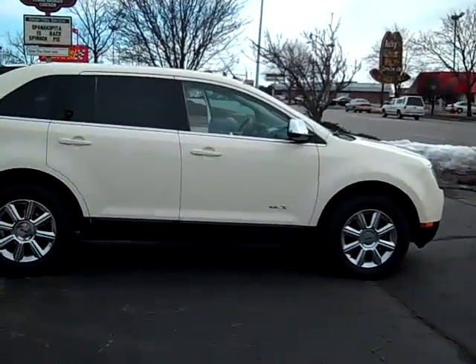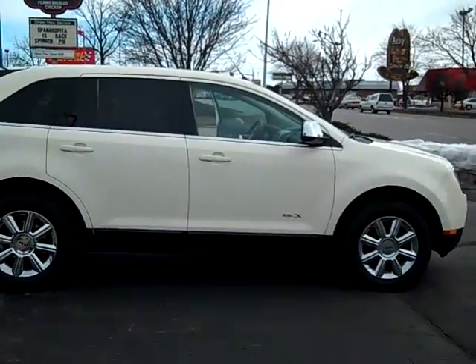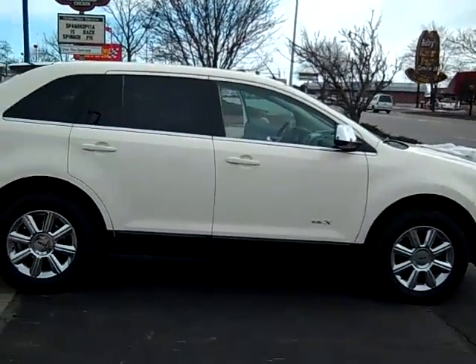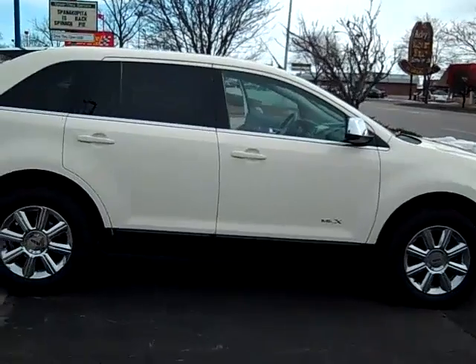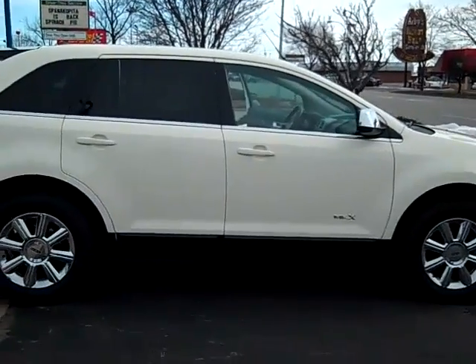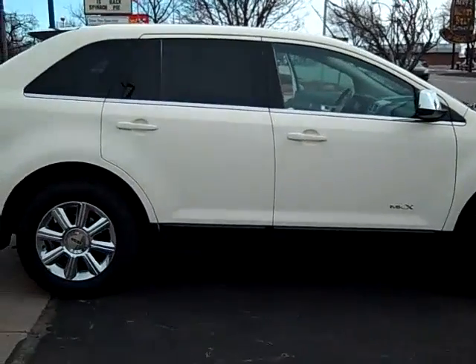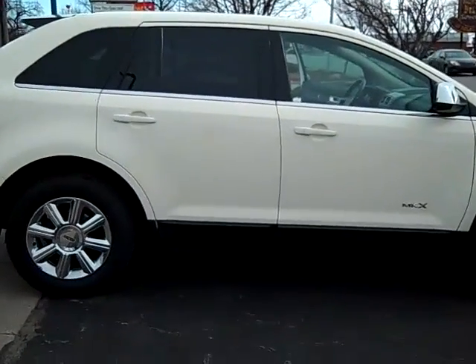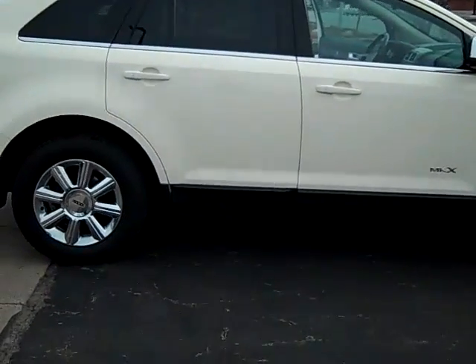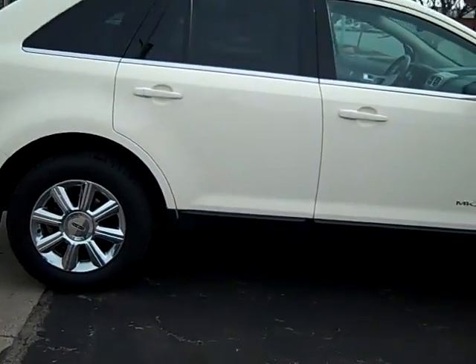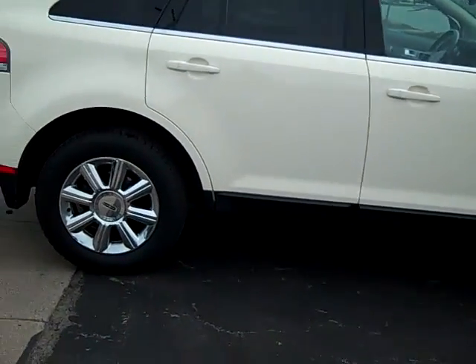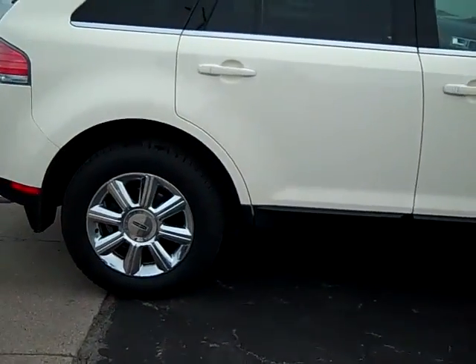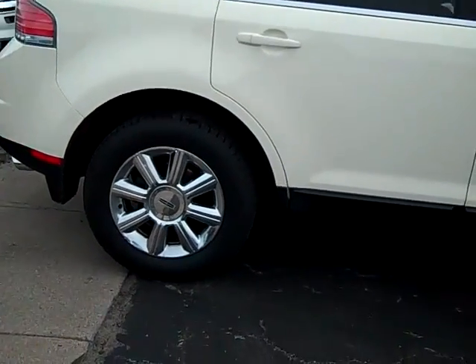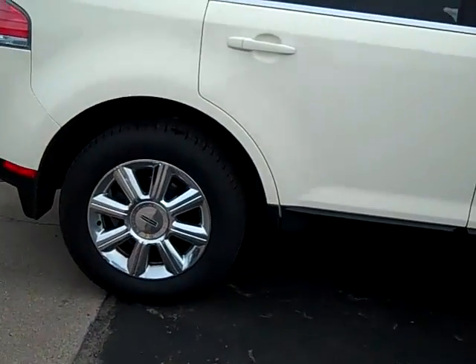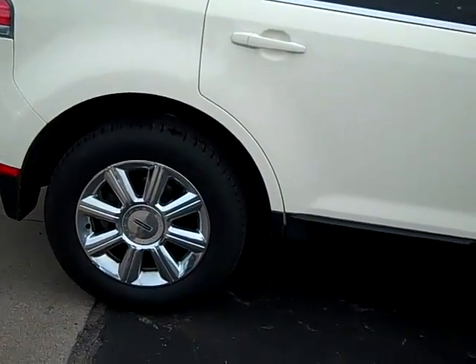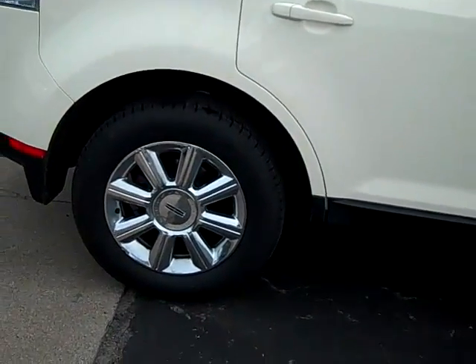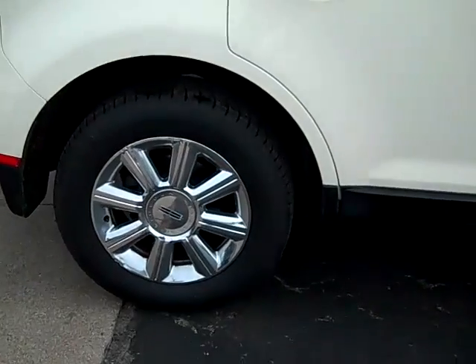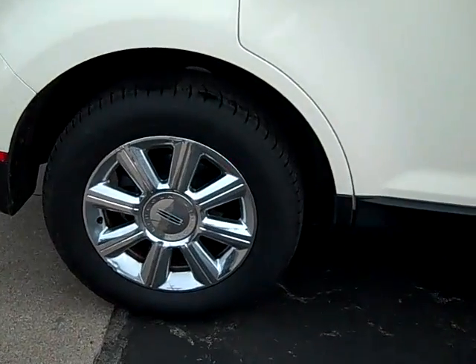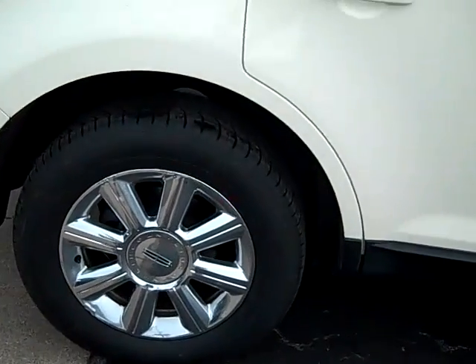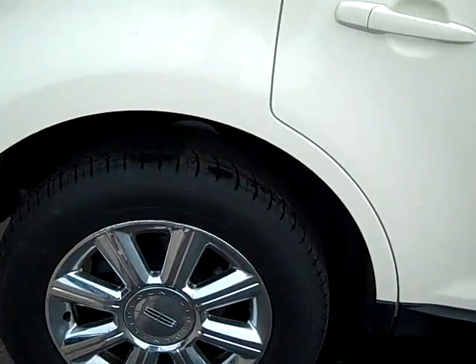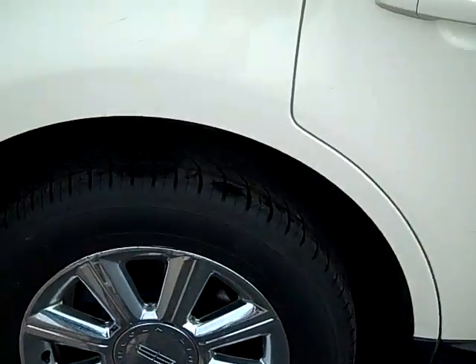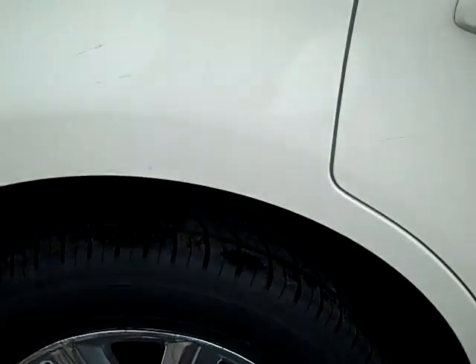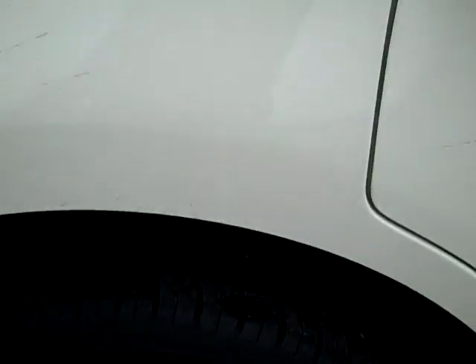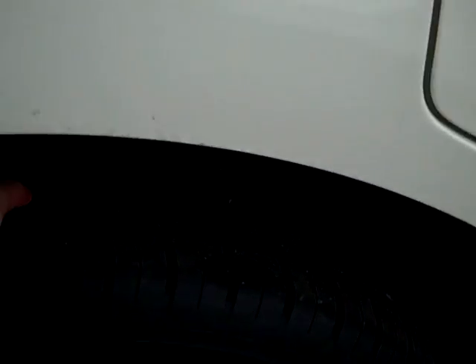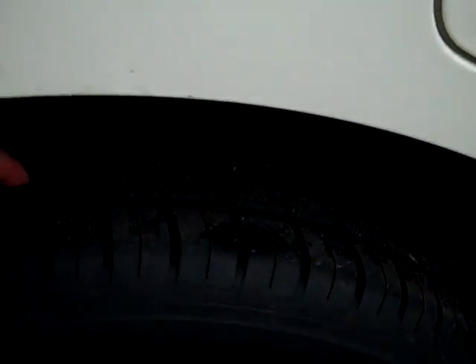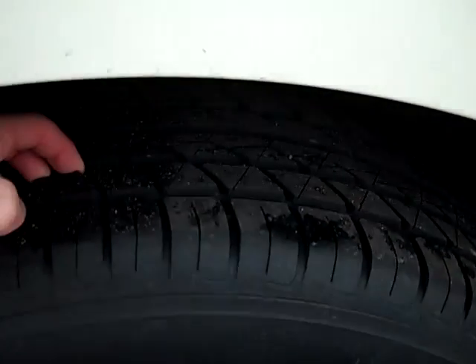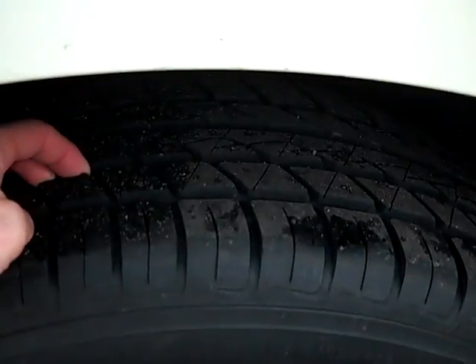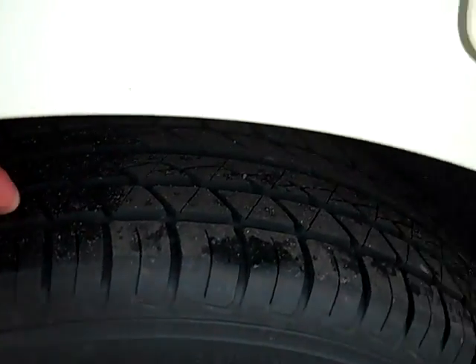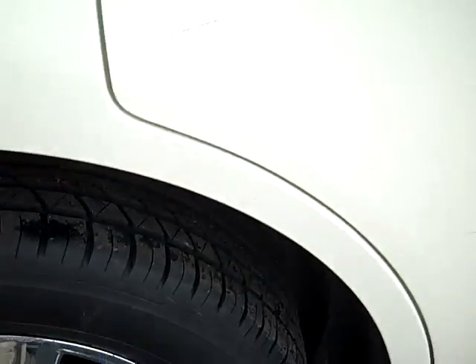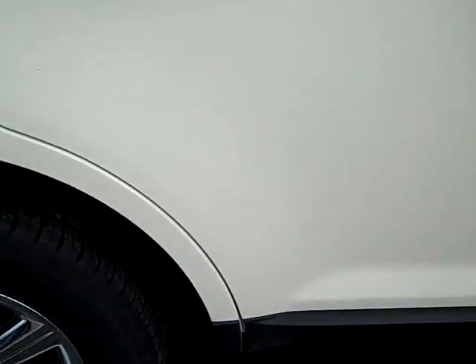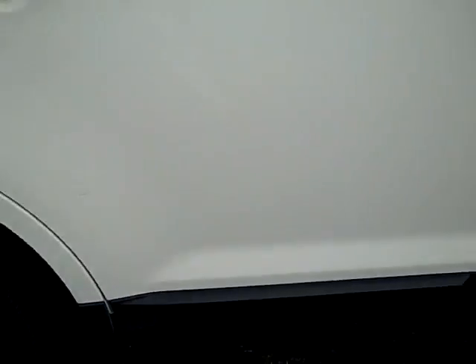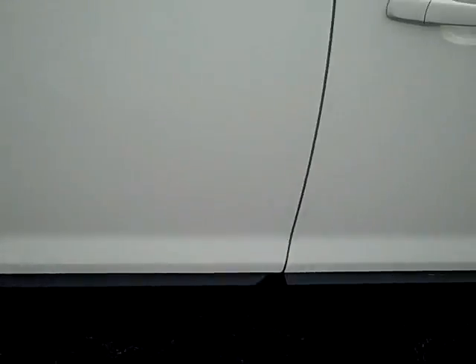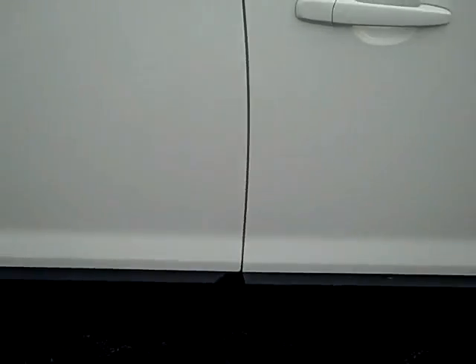As you can see, it's cream in color with a two-tone black on the bottom. It does have chrome rims, and you've got more than three-quarters worth of tread left on the tires — practically brand new.